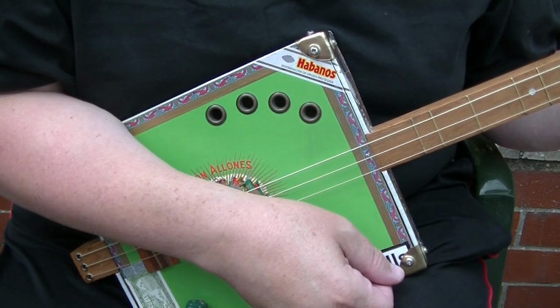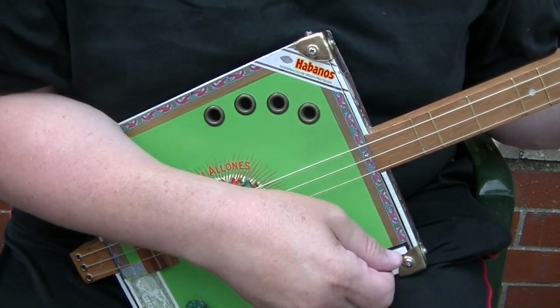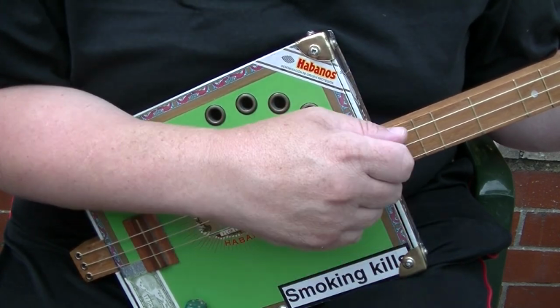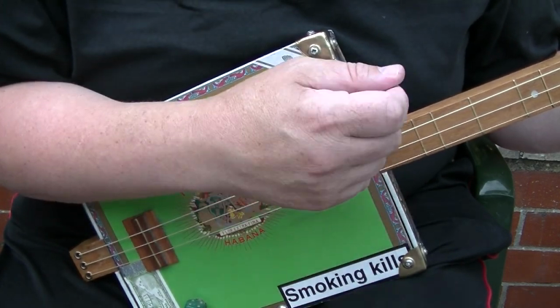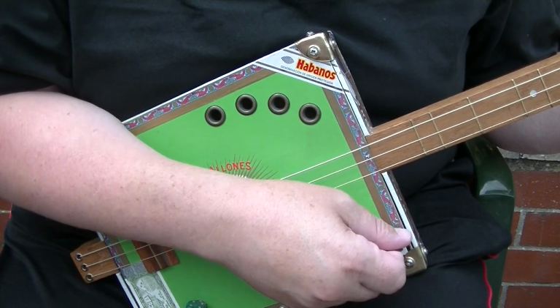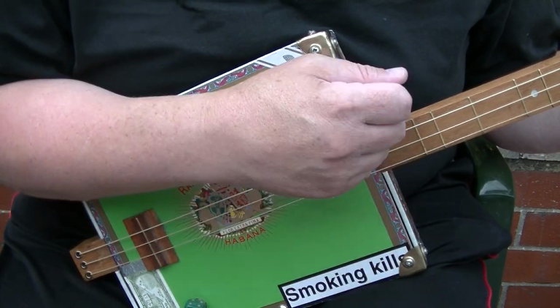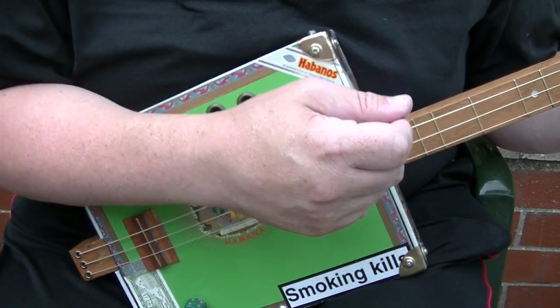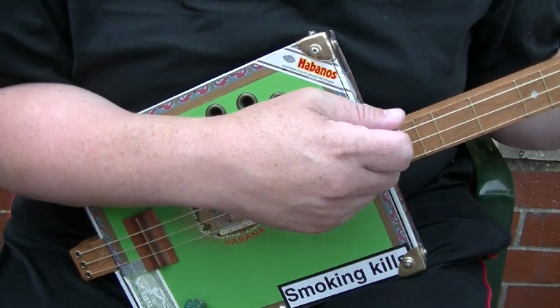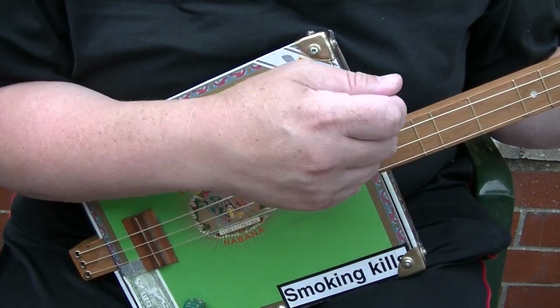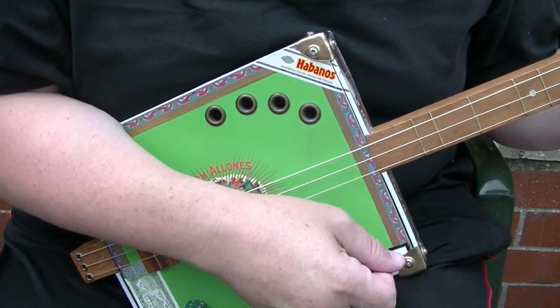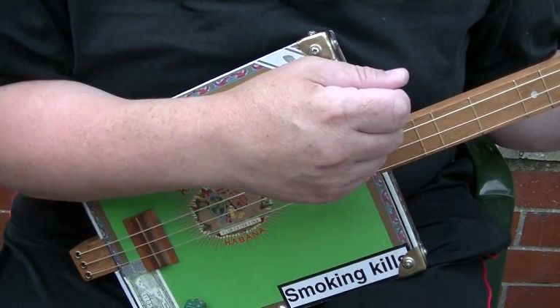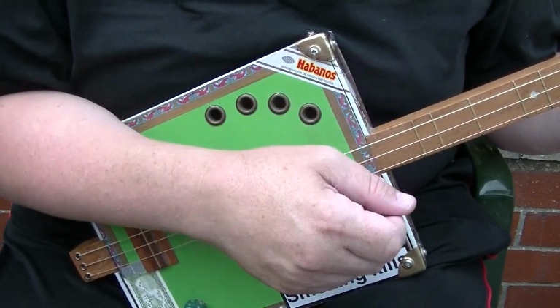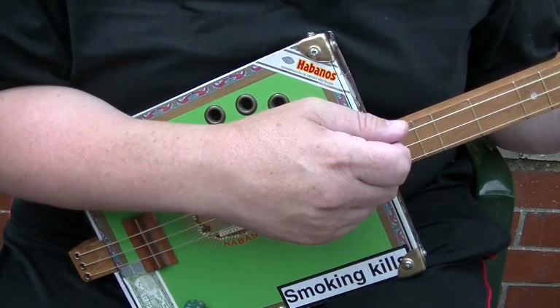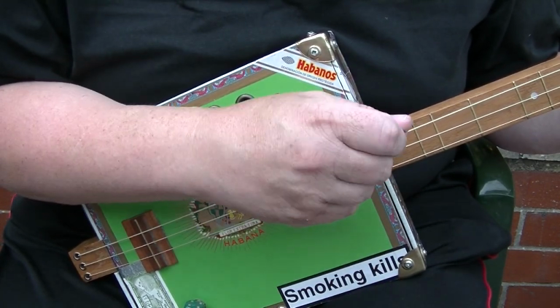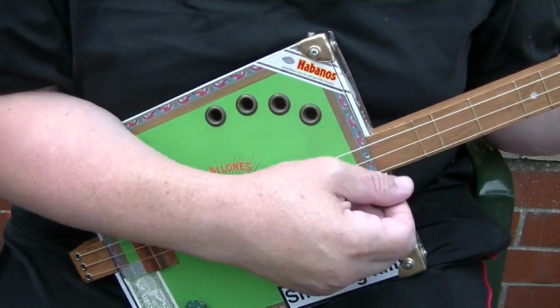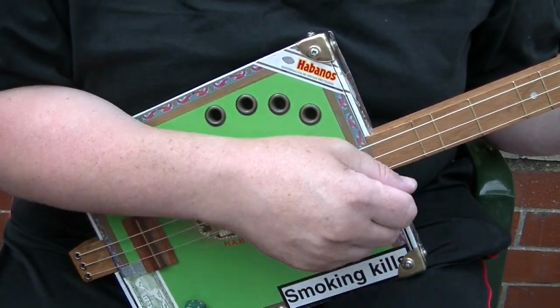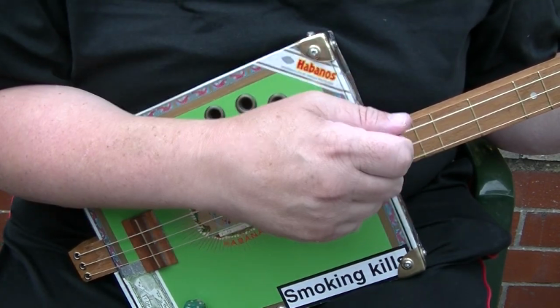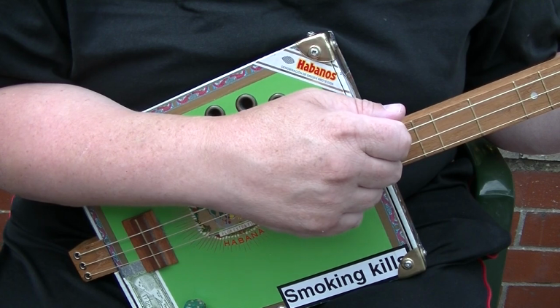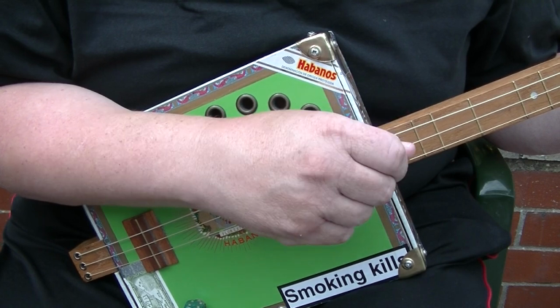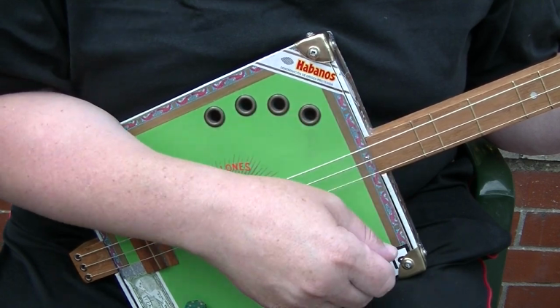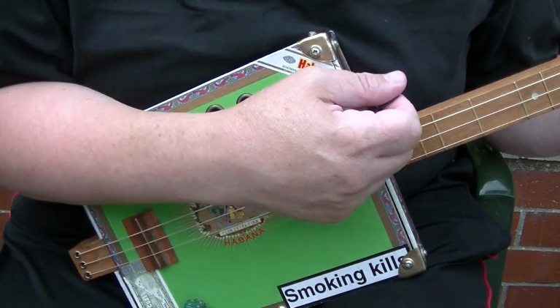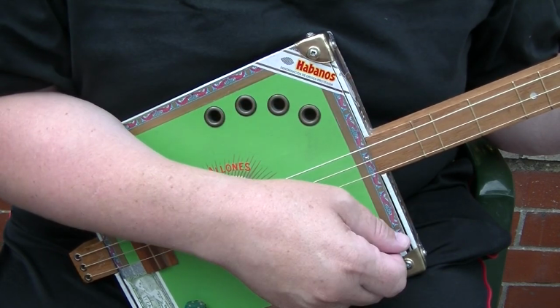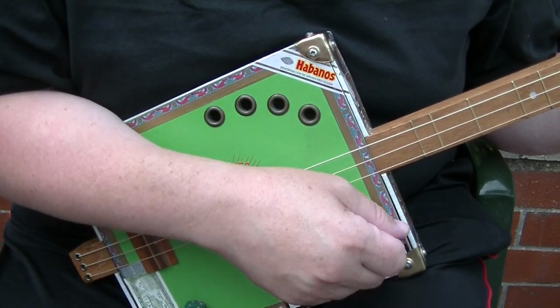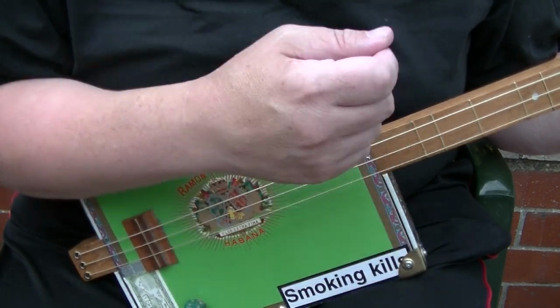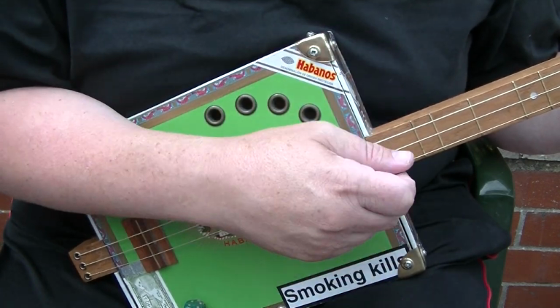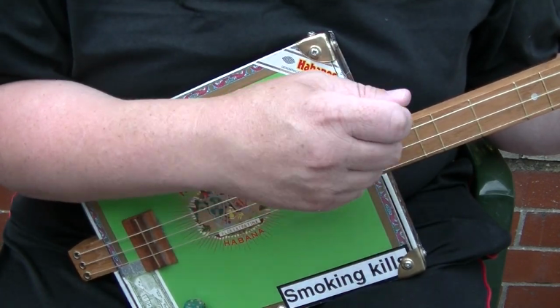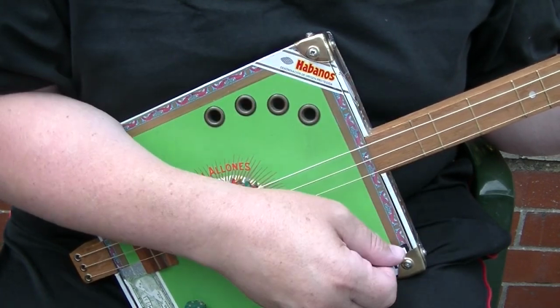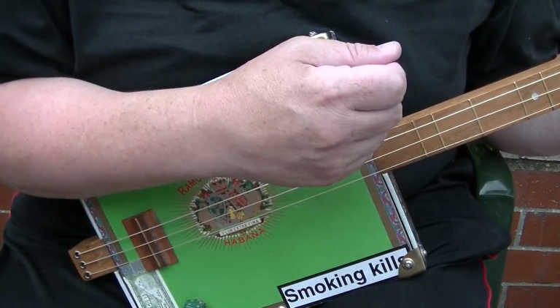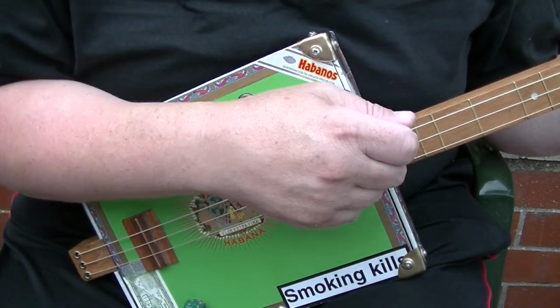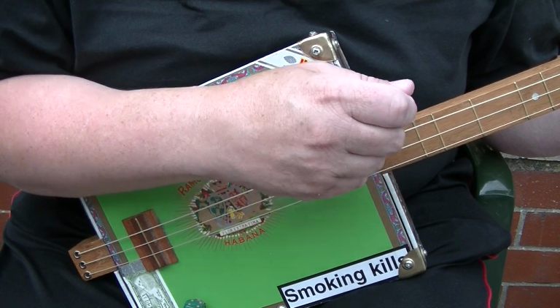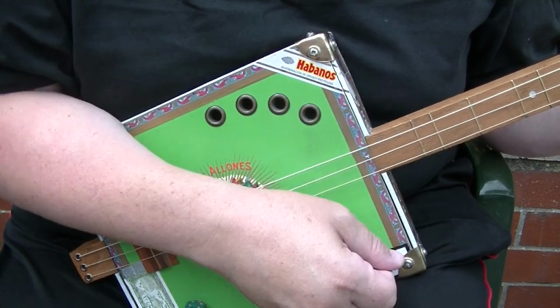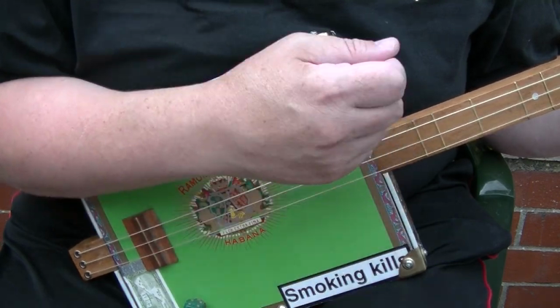Again. Tri-pe-let, tri-pe-let. Pluck on the tri, down on the pe, up on the let. Tri-pe-let, tri-pe-let.